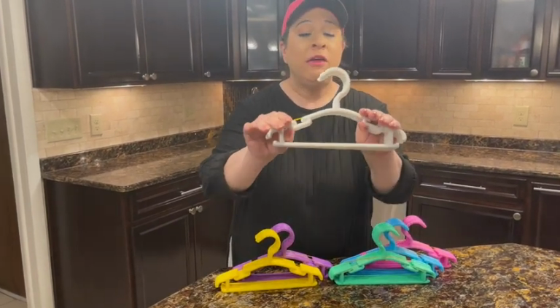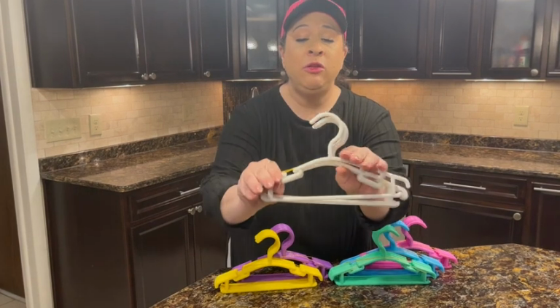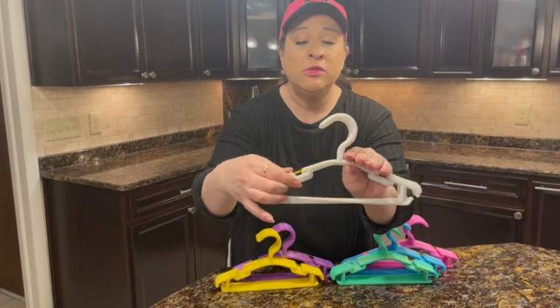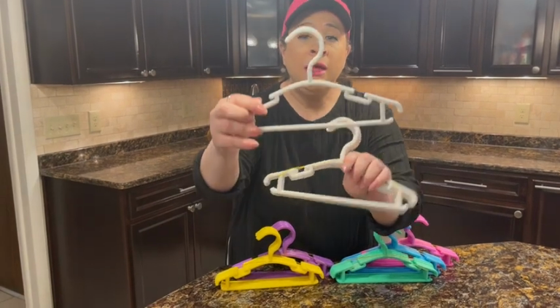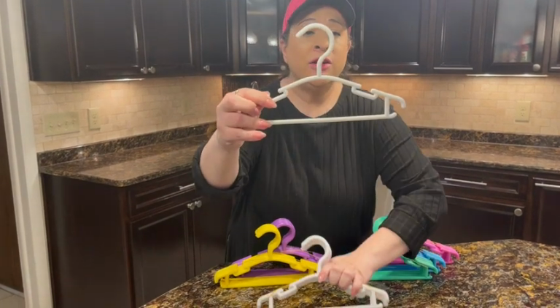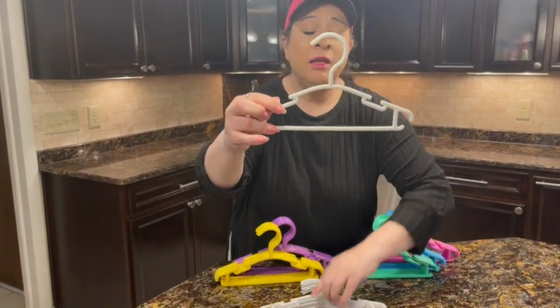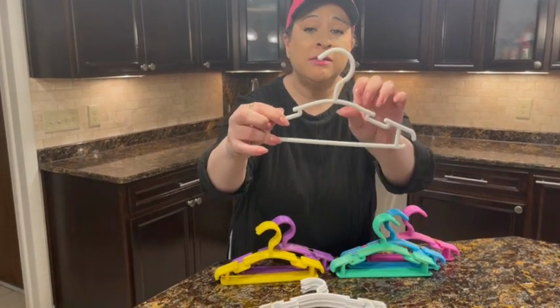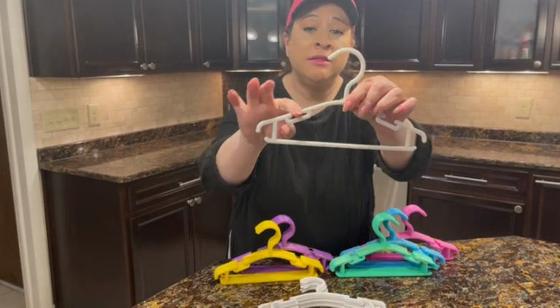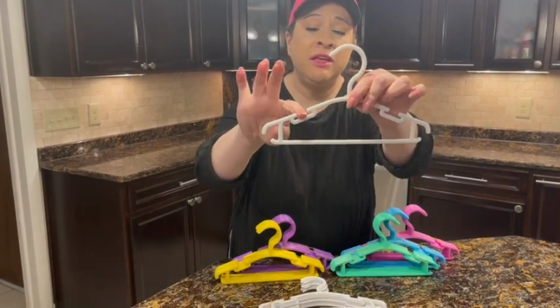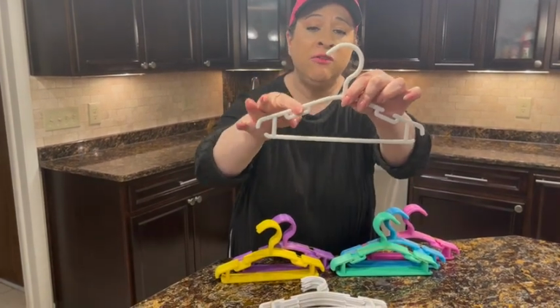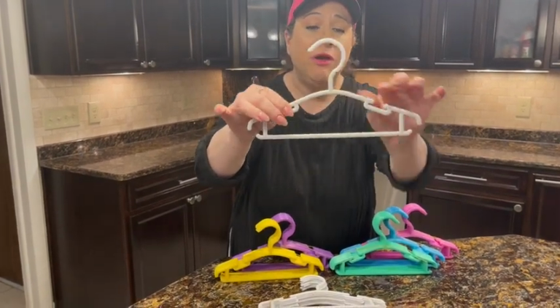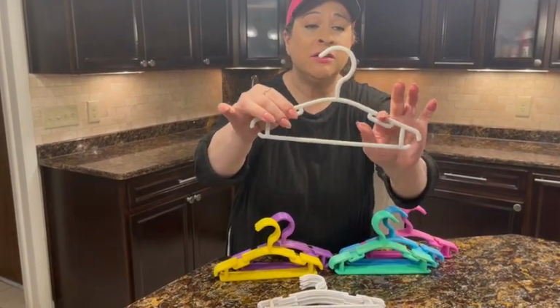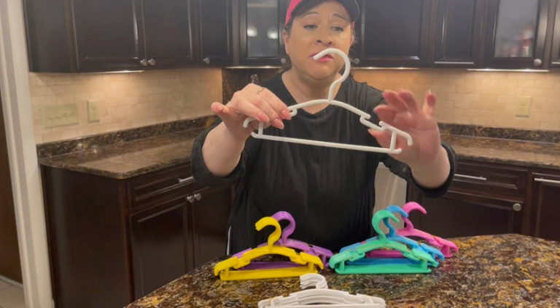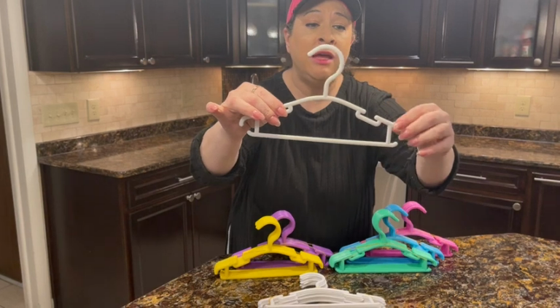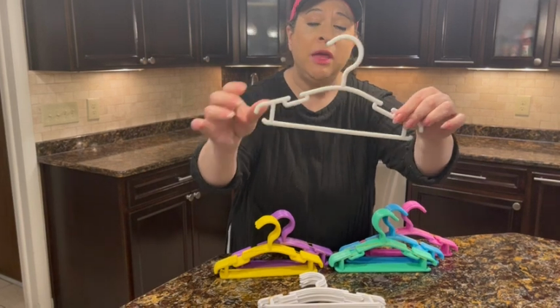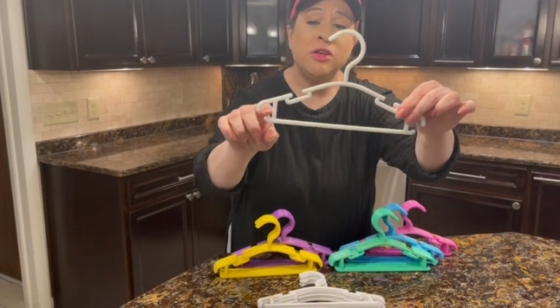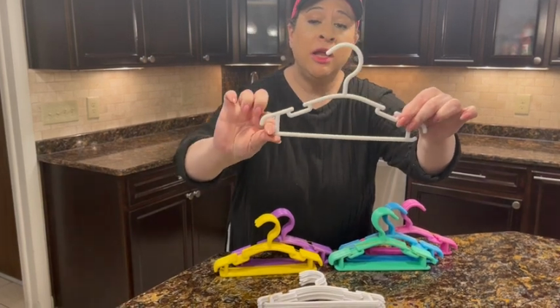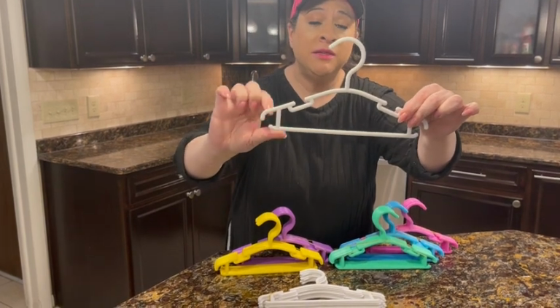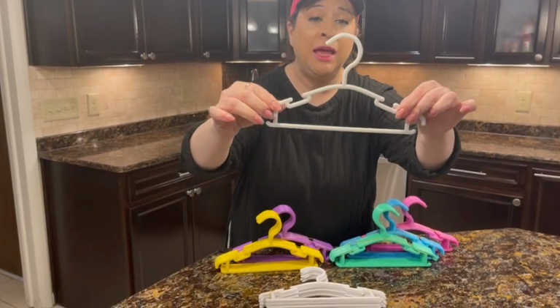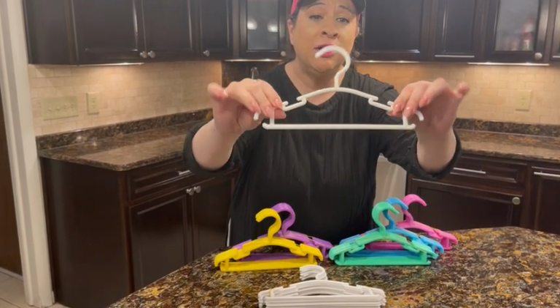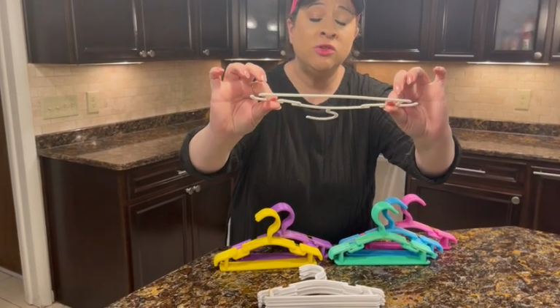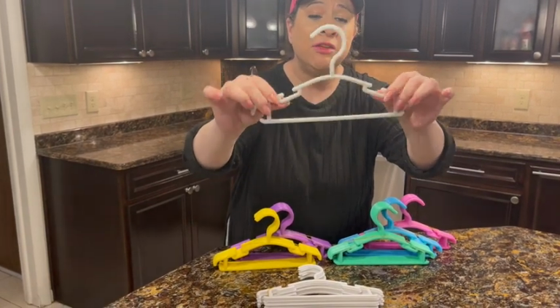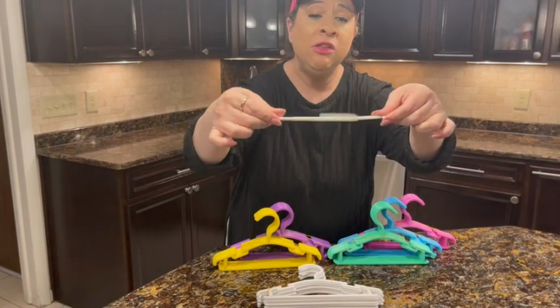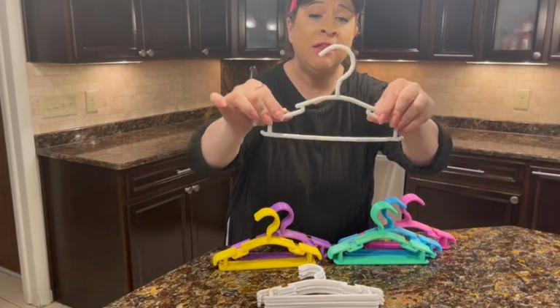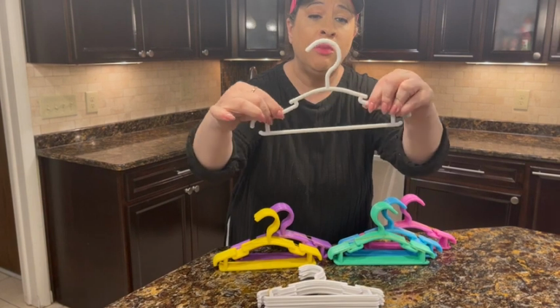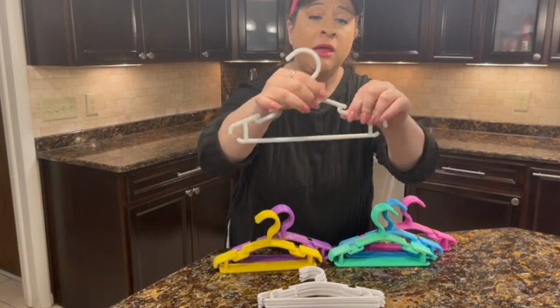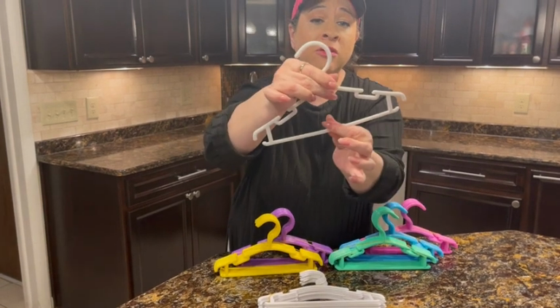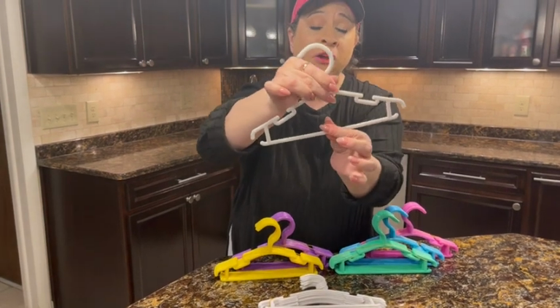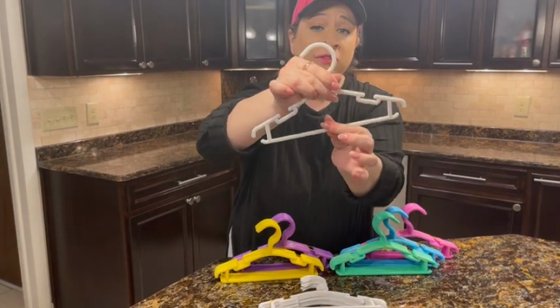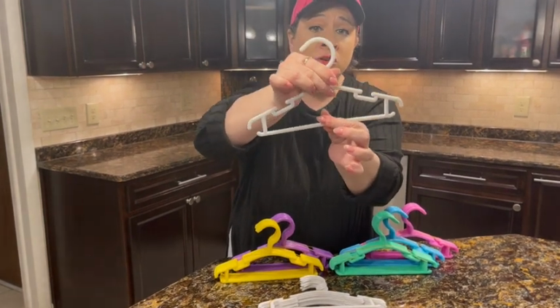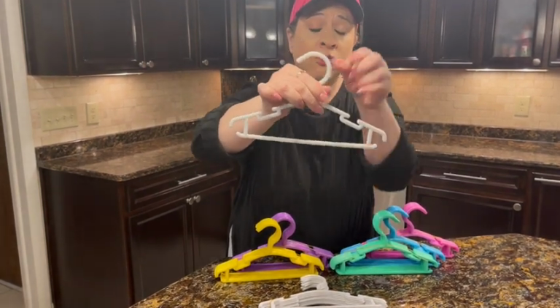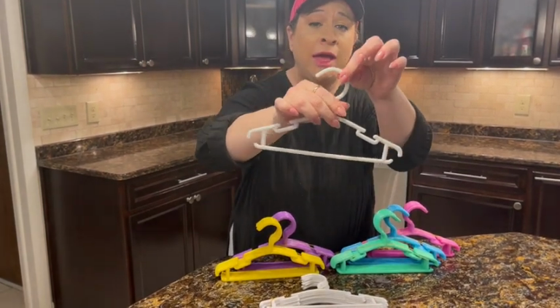If we look closely, there's a nice divot here for if you have a sleeveless item. There's also a nice place to hang here. As you can see, they're very thin and lightweight, but they're a very durable hanger.